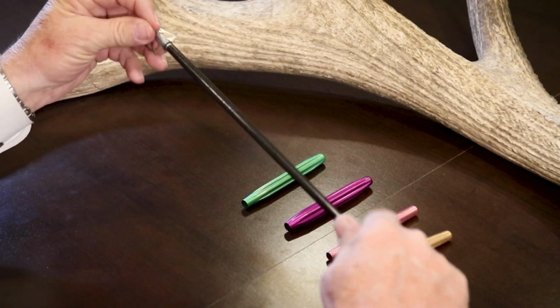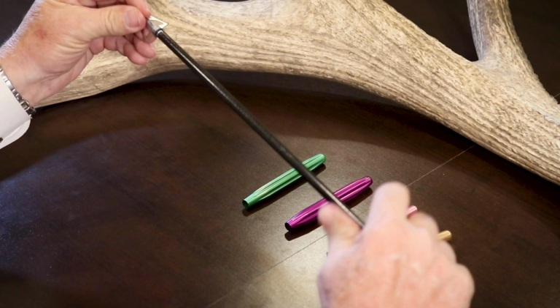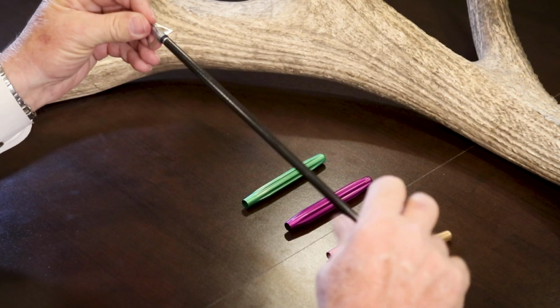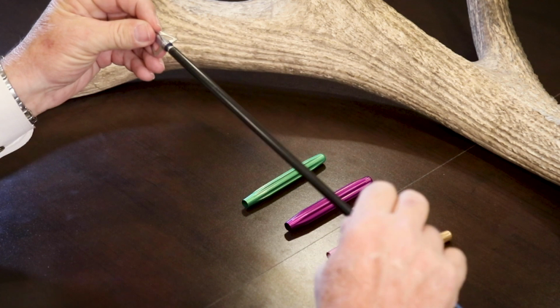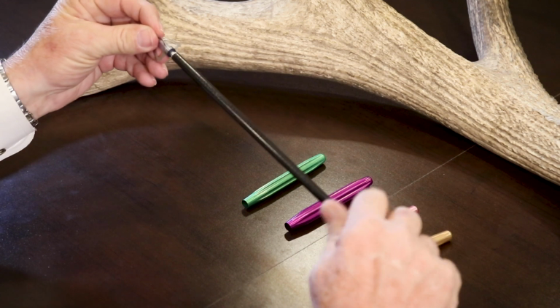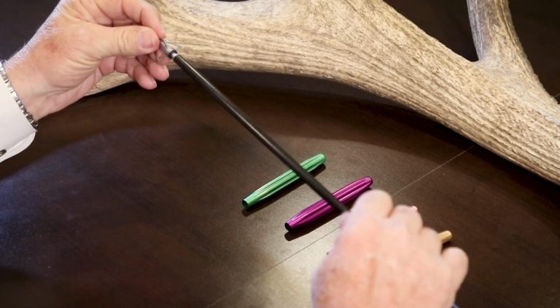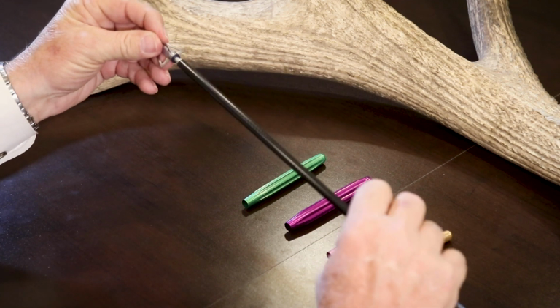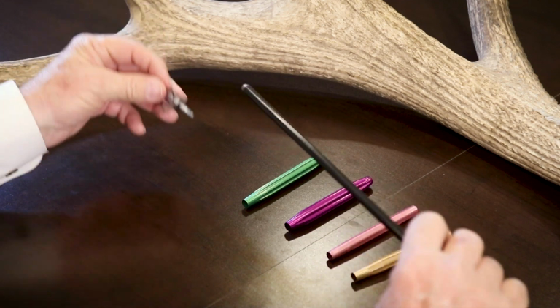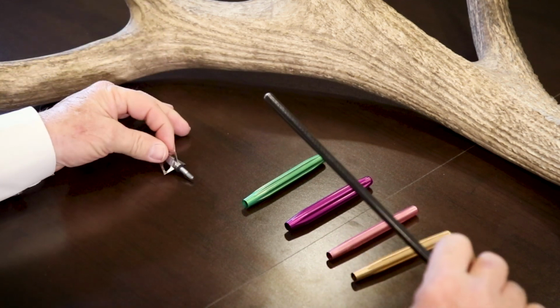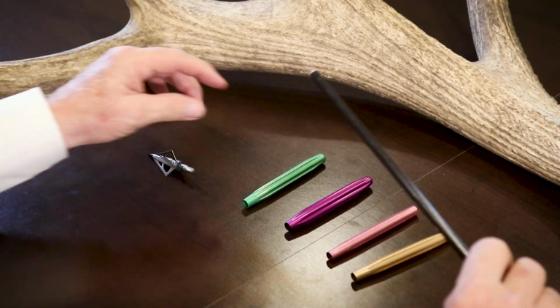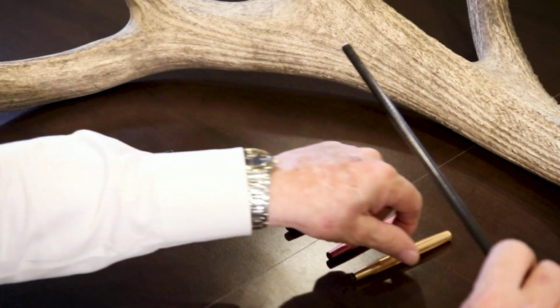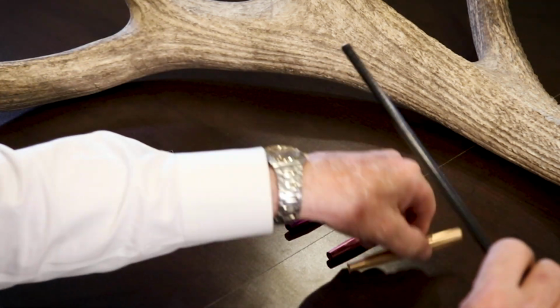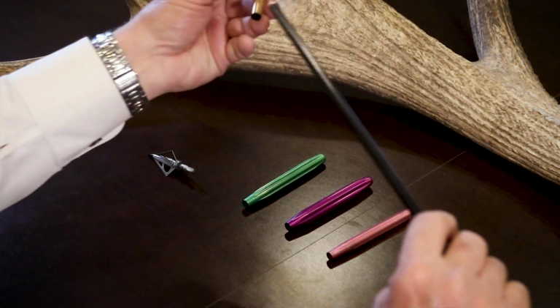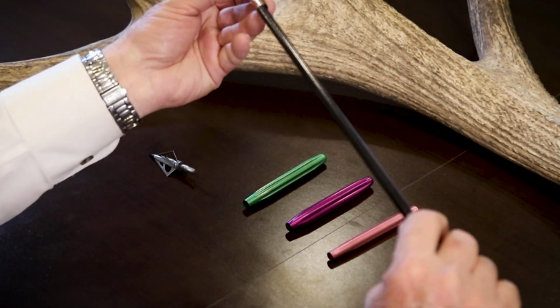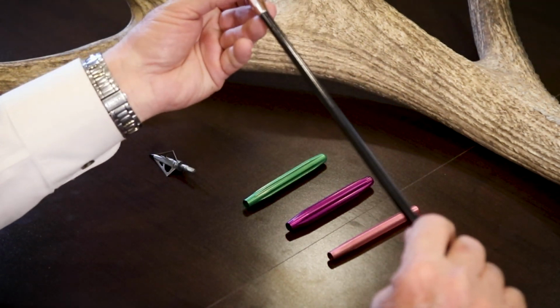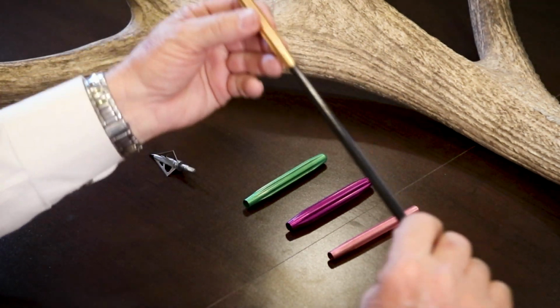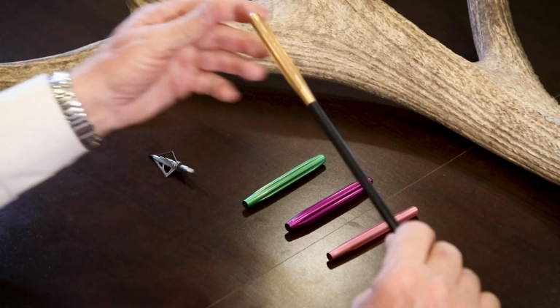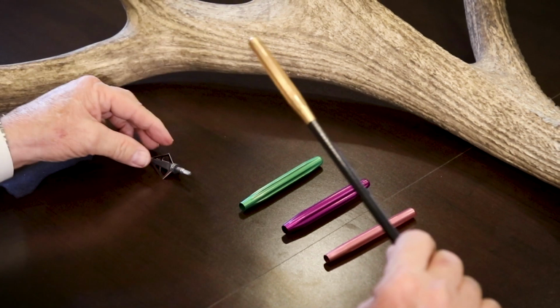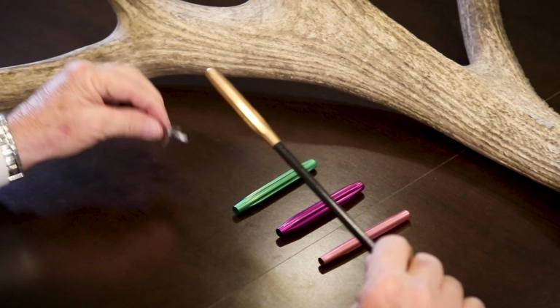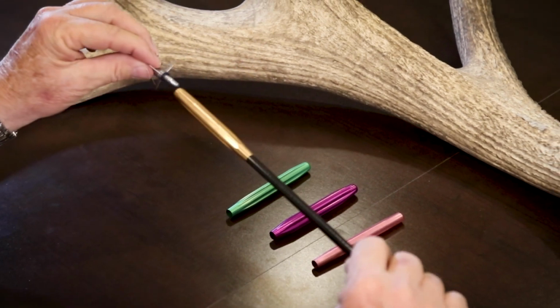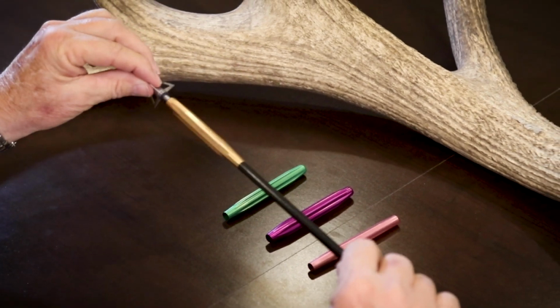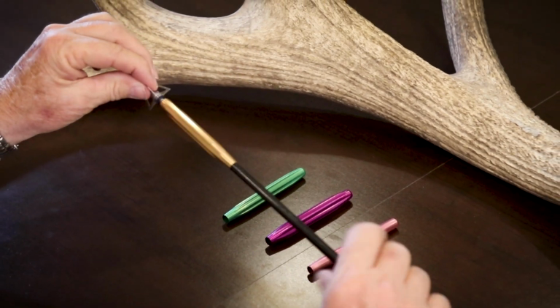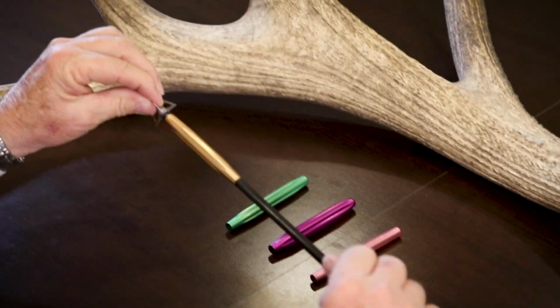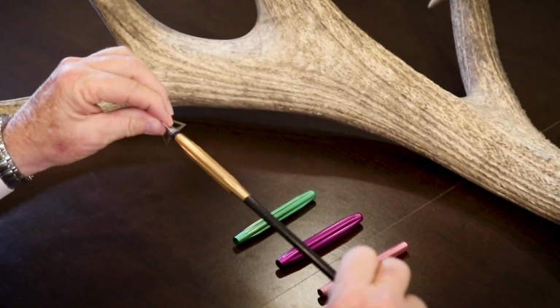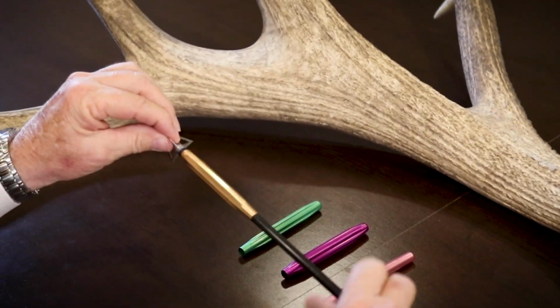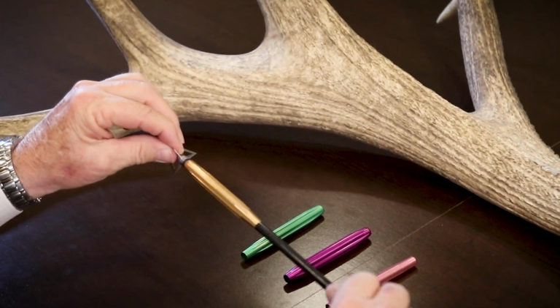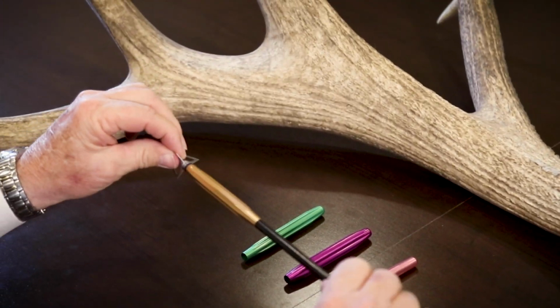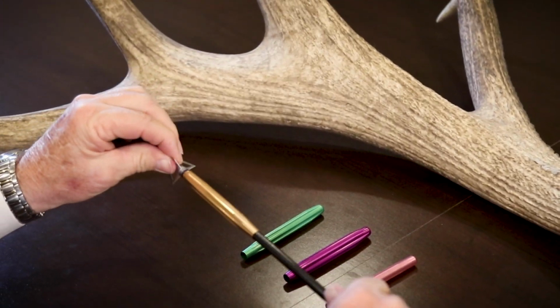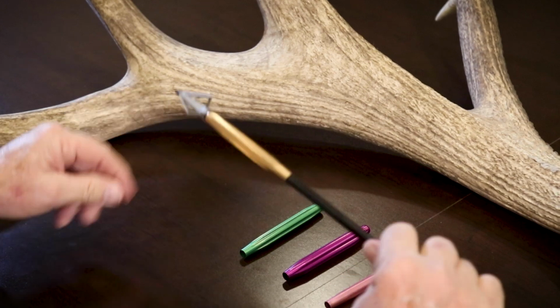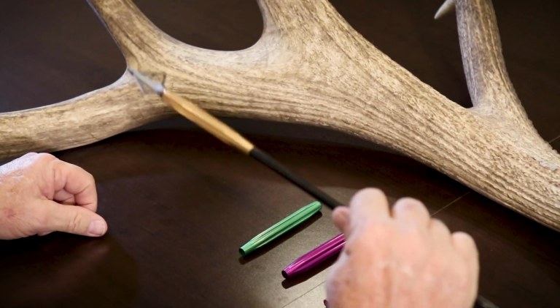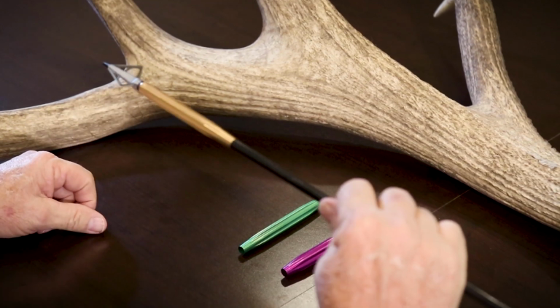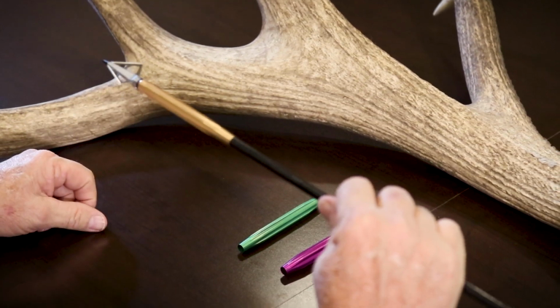What you do is you take your regular arrow. Let's take our broadhead off. All we have to do is slide over a sleeve, lock it in. Now that is how it works.